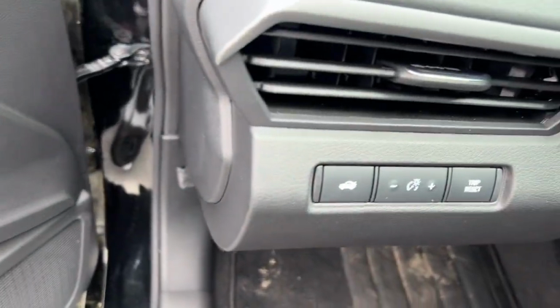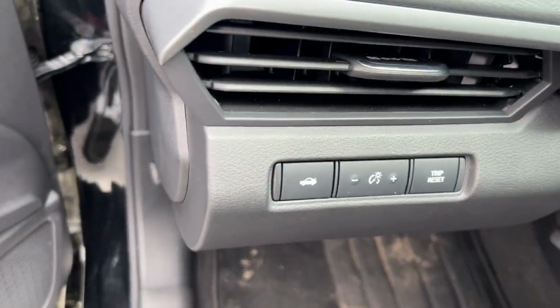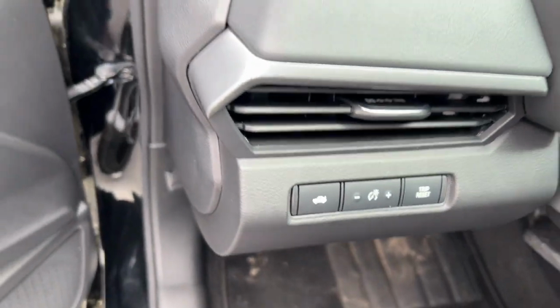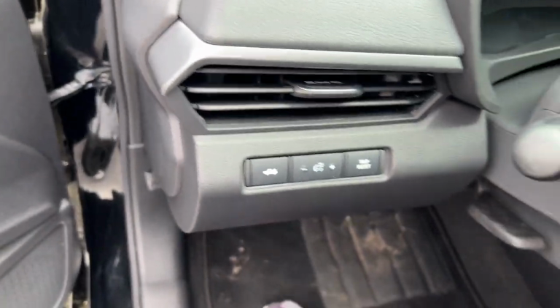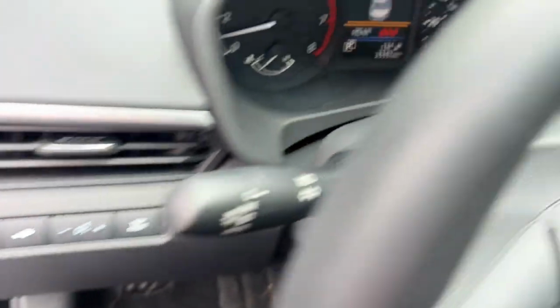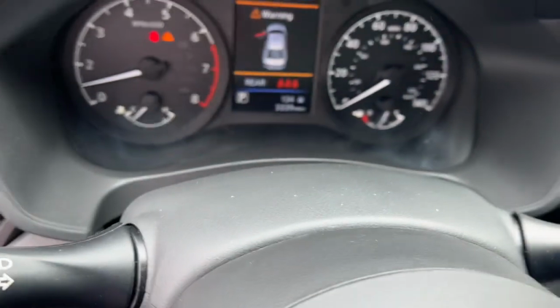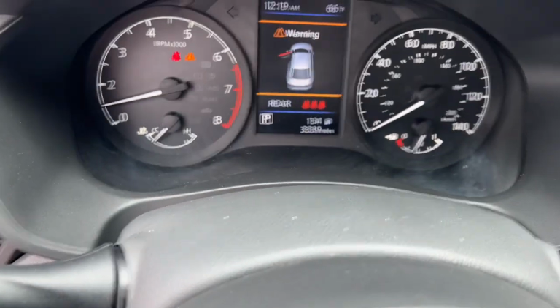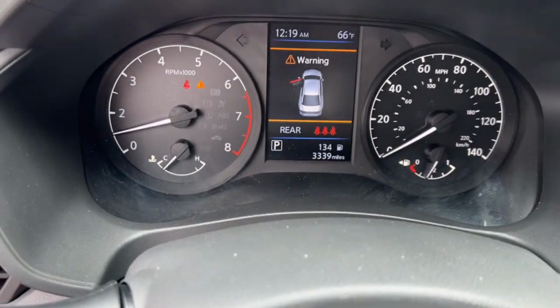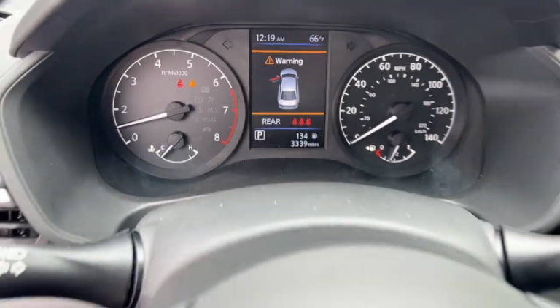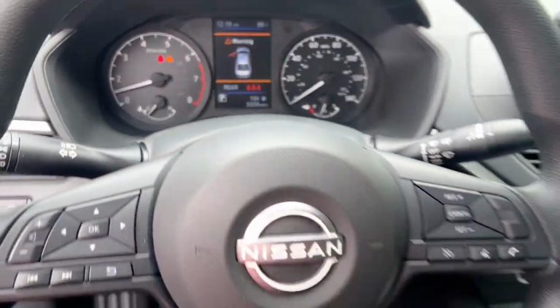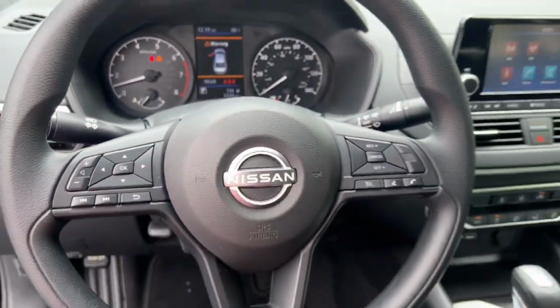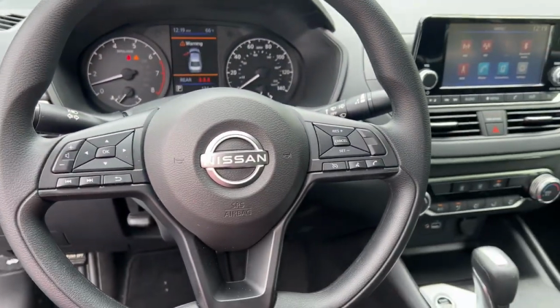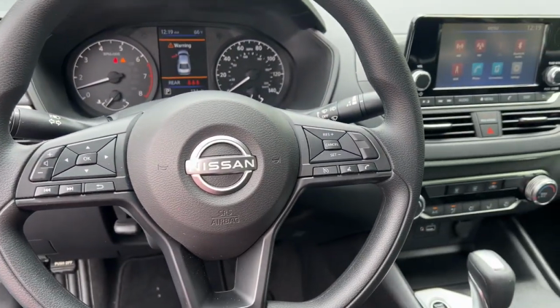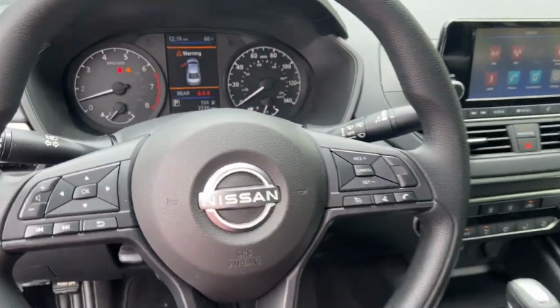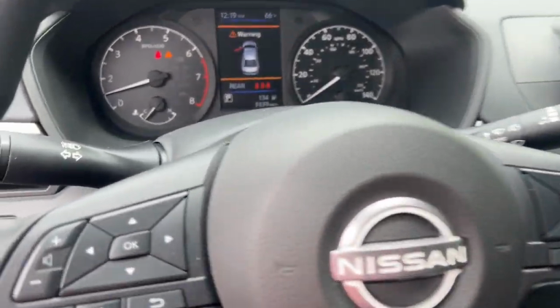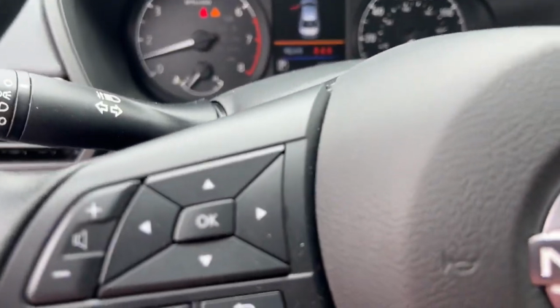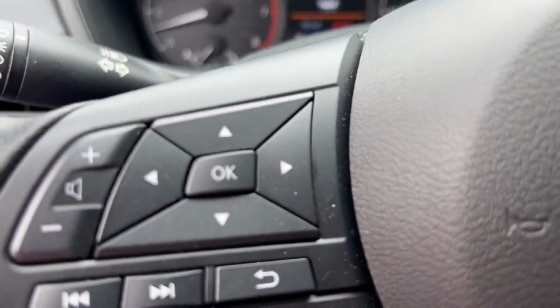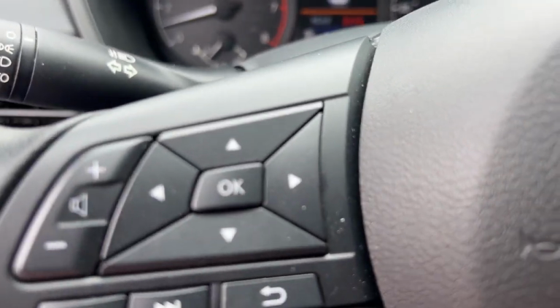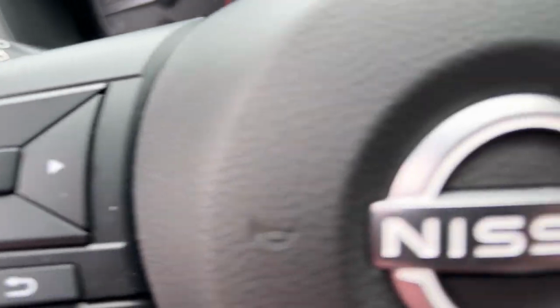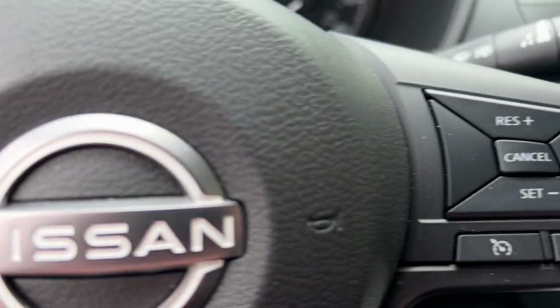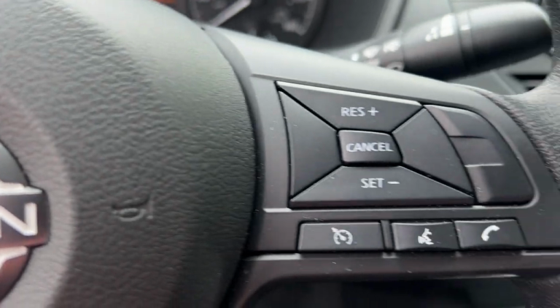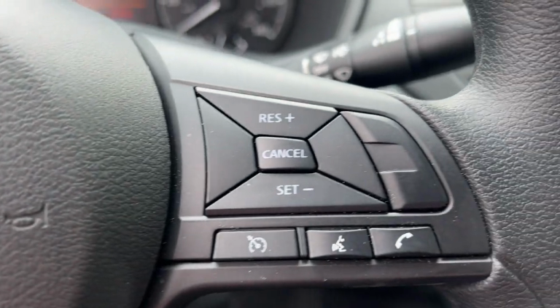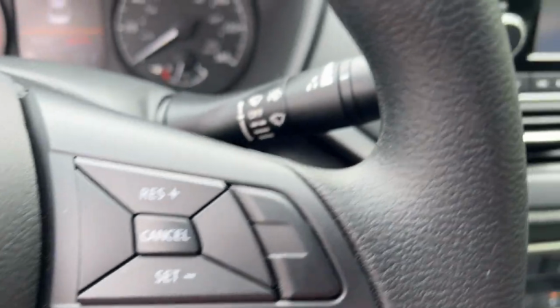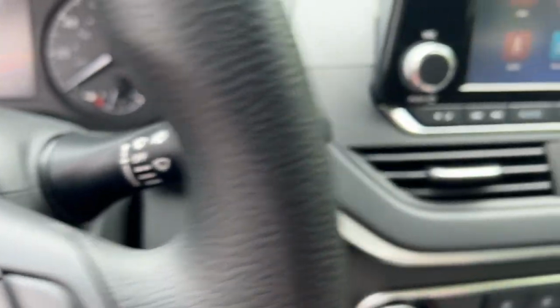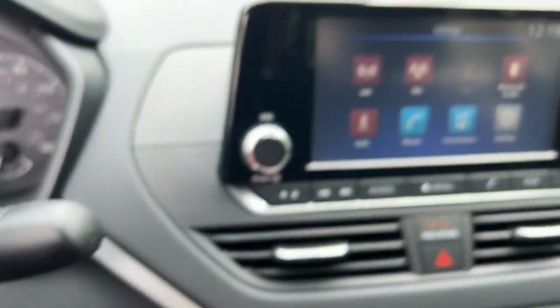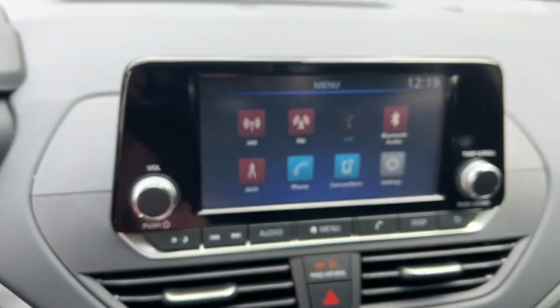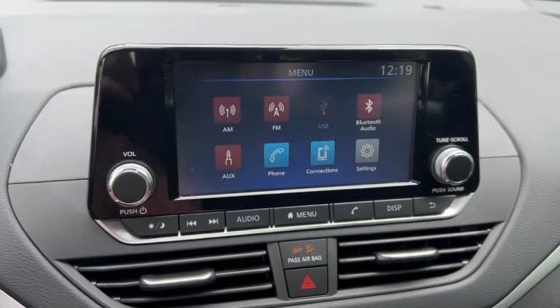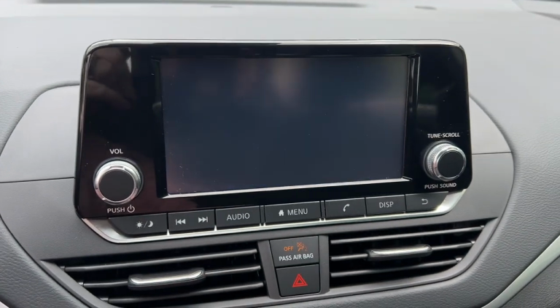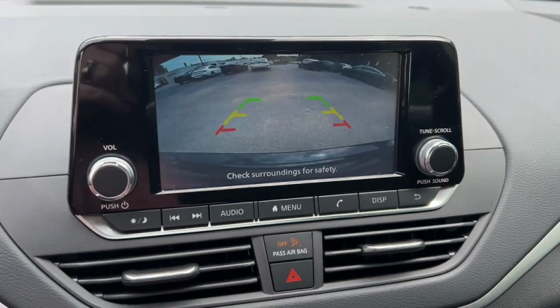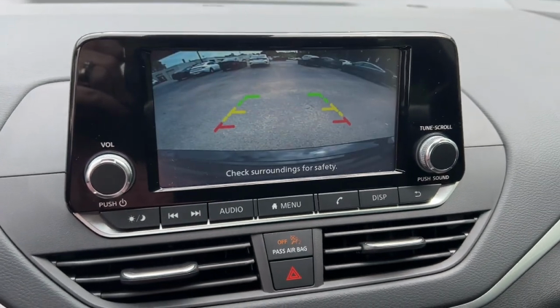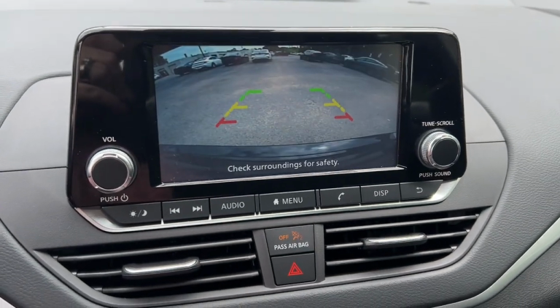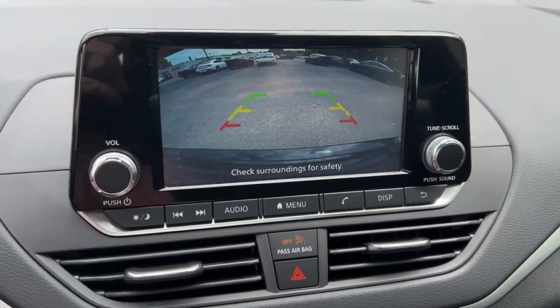The following are some of this vehicle's highlighted options: Keyless Entry, Steering Wheel Audio Controls, Alarm, Electronic Stability Control, Blind Spot Monitor.